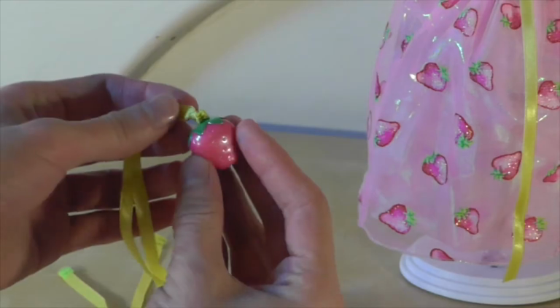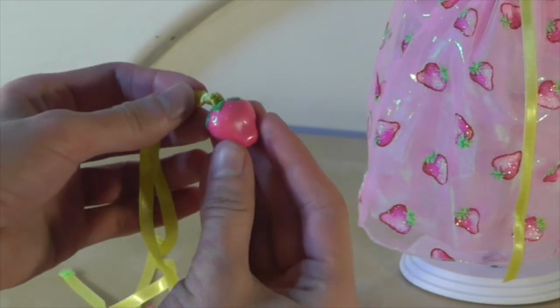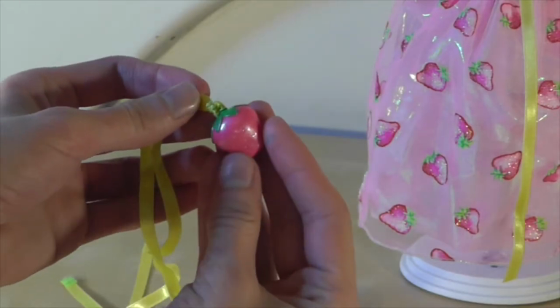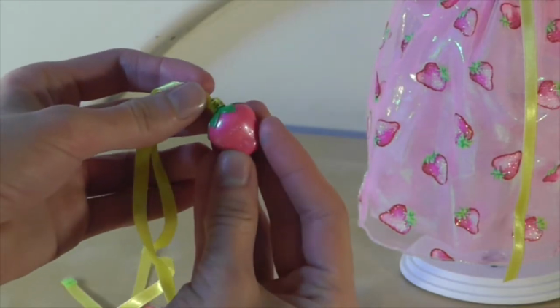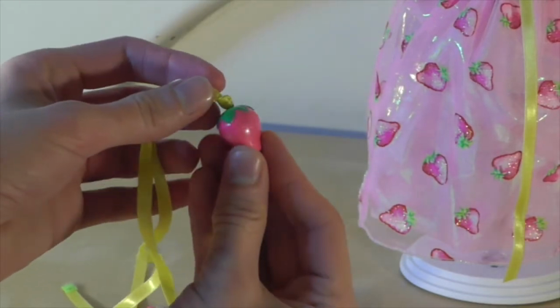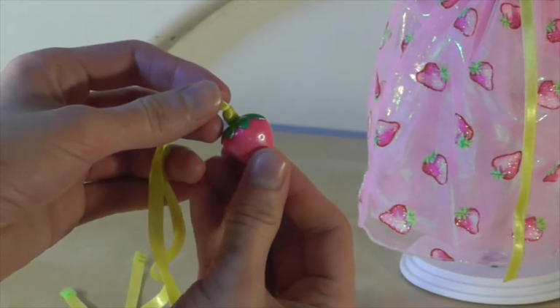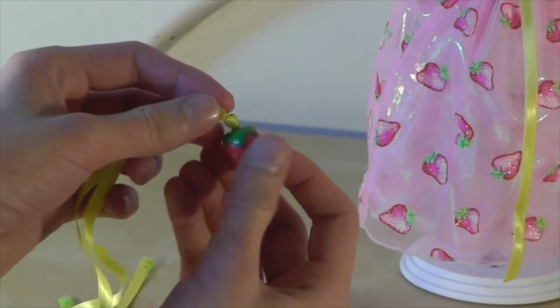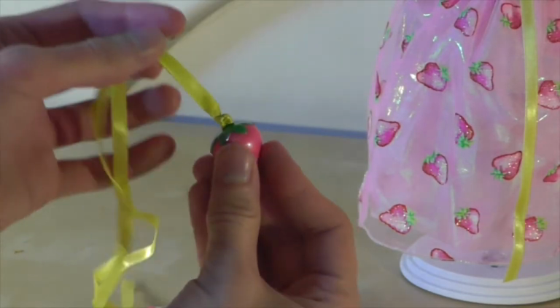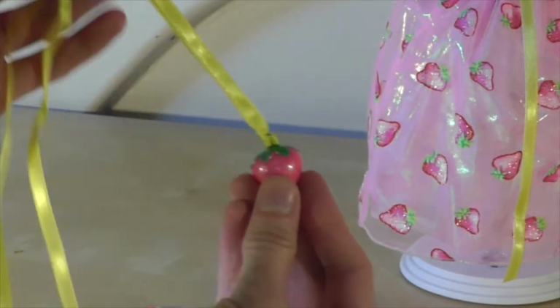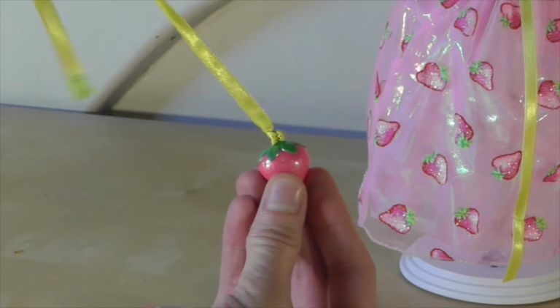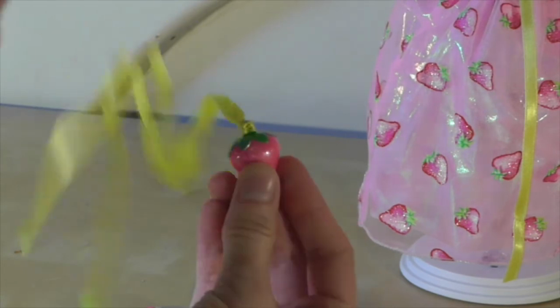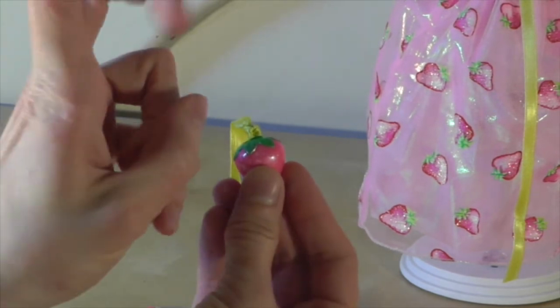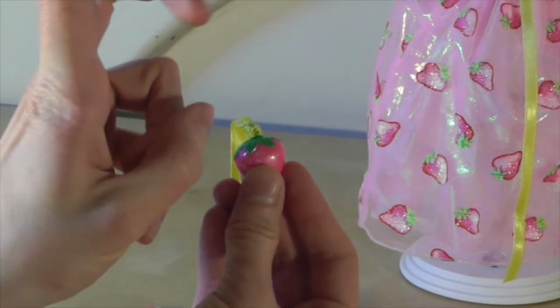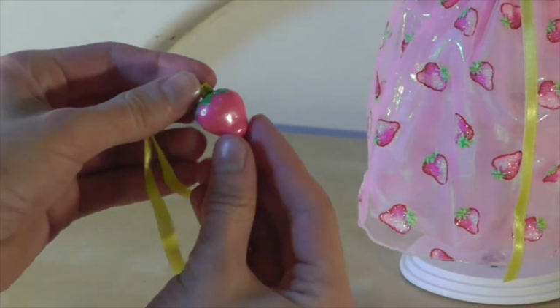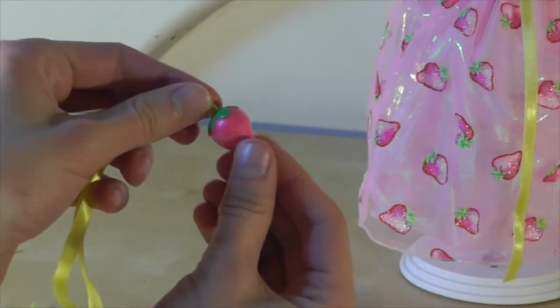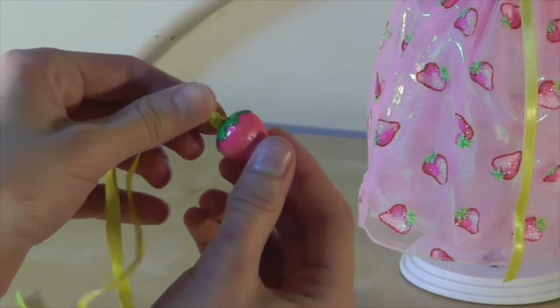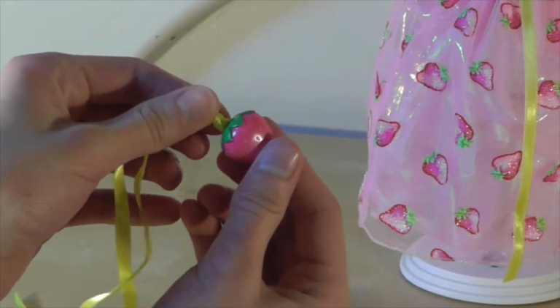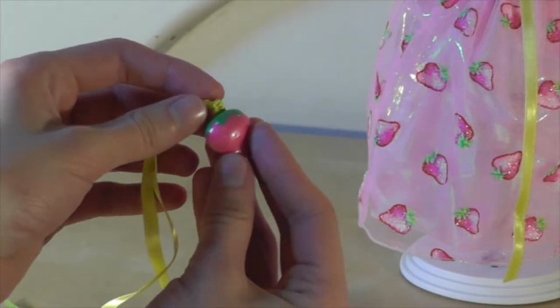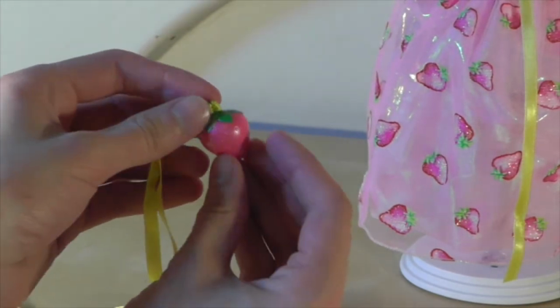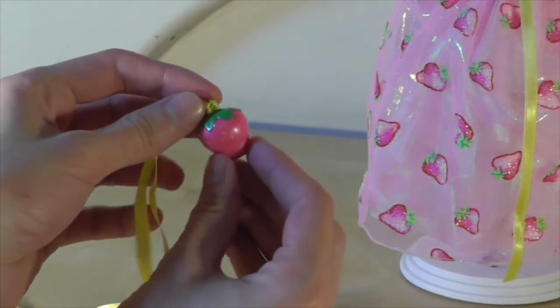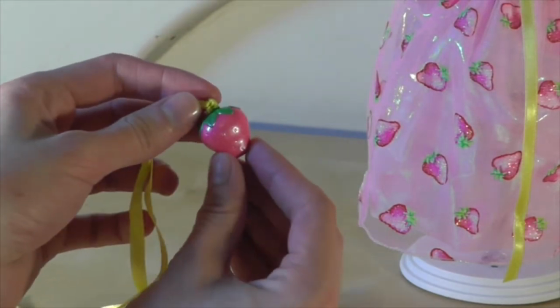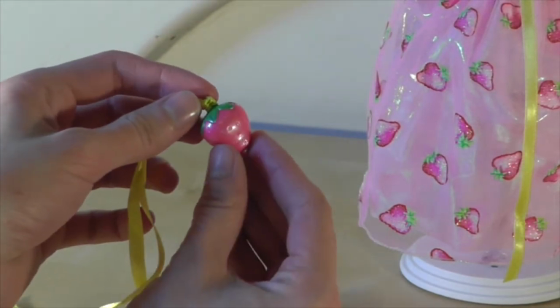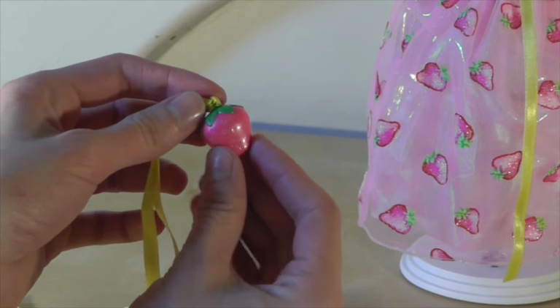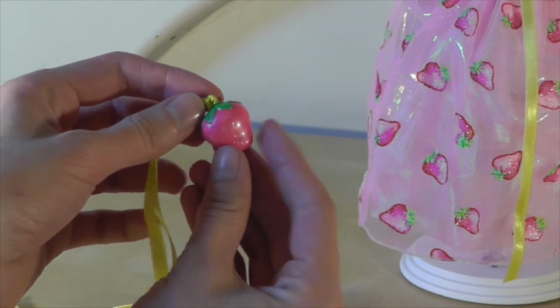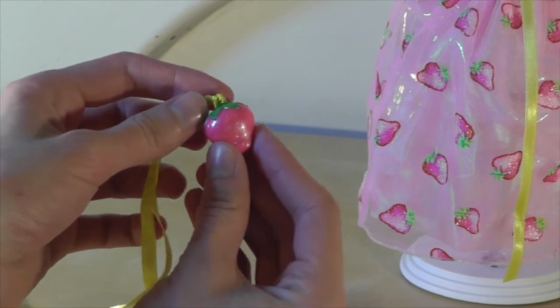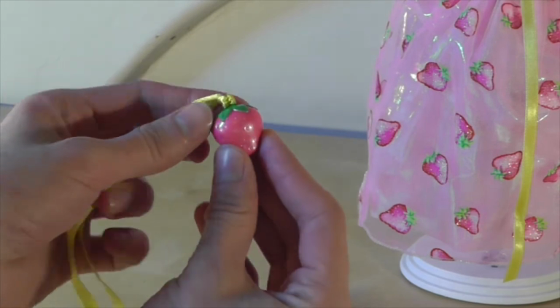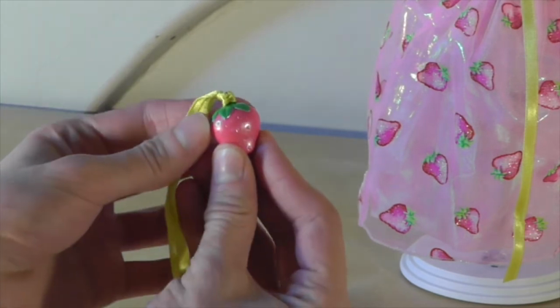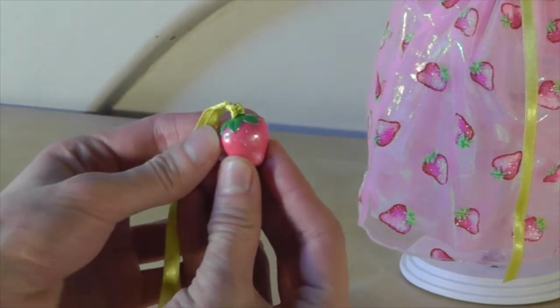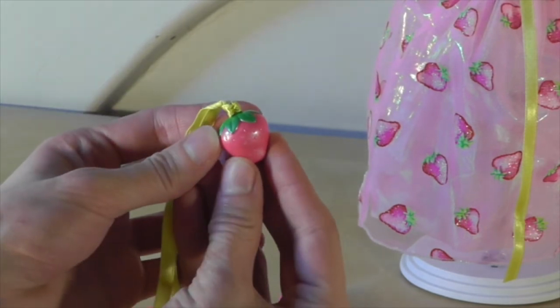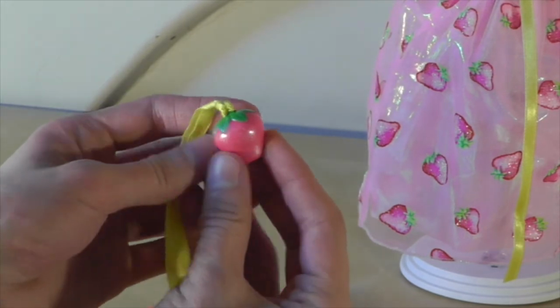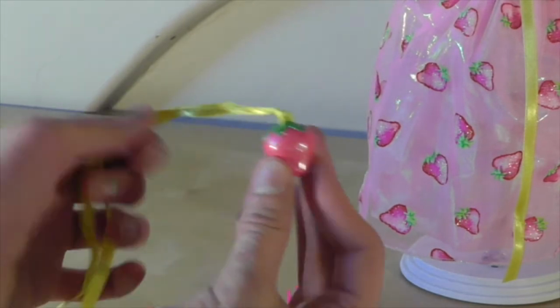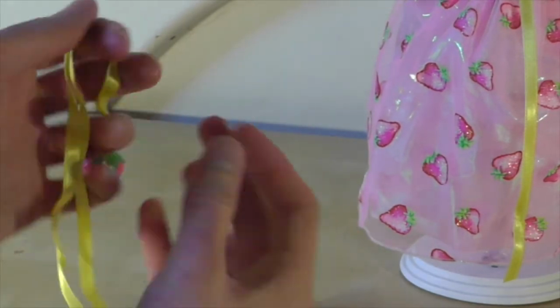She came with this little strawberry necklace for you. I think it's really cute. I don't think I'll be wearing it out anytime soon, but it's really cute and it matches the one that's on Barbie's belt, which I think is quite cool.